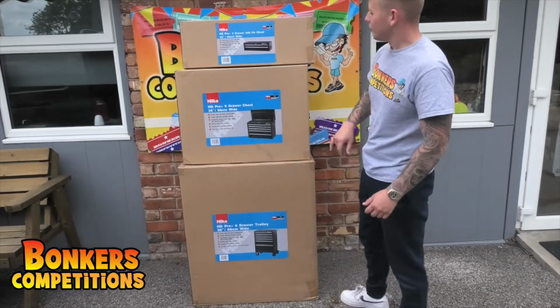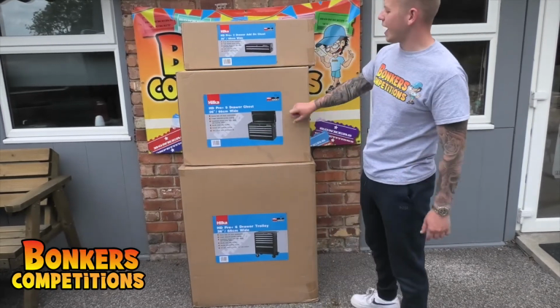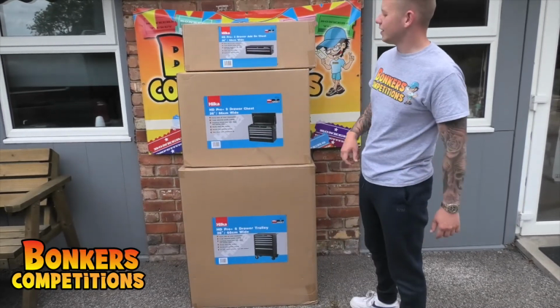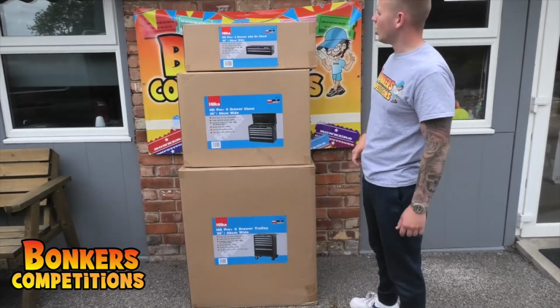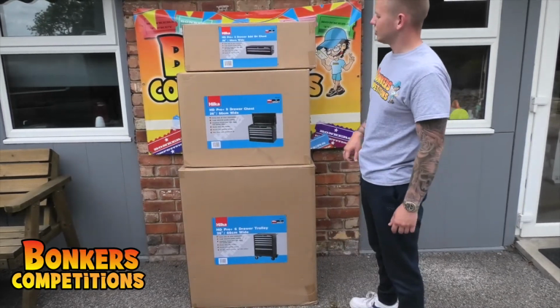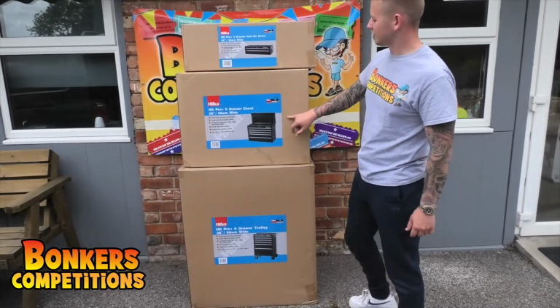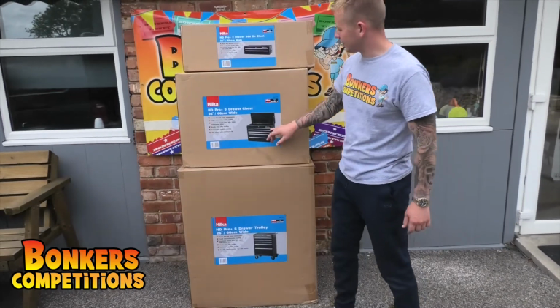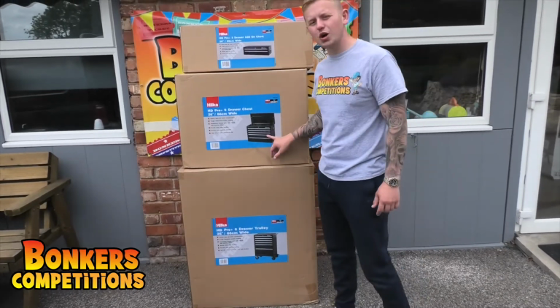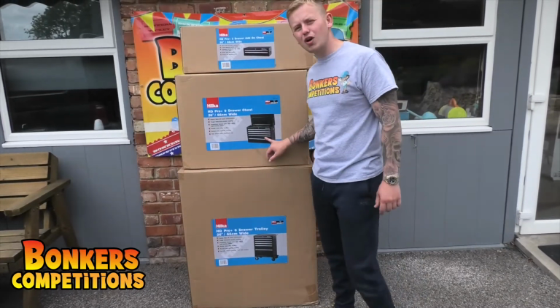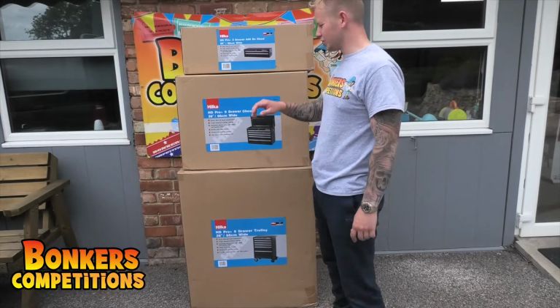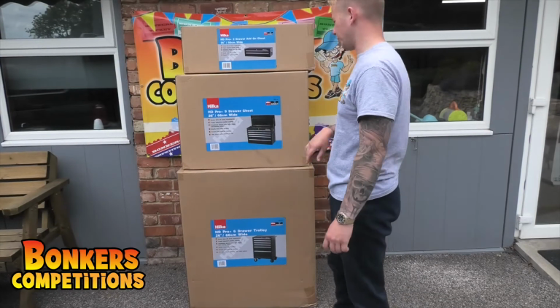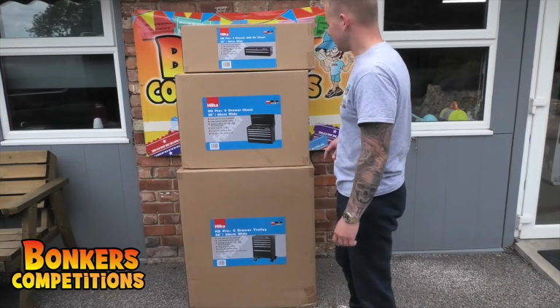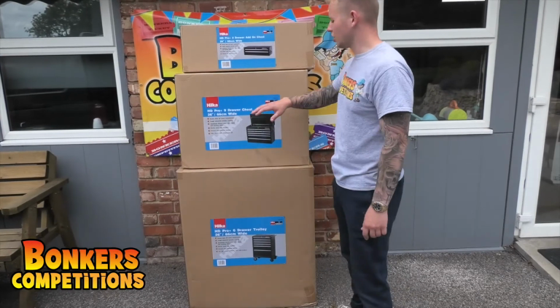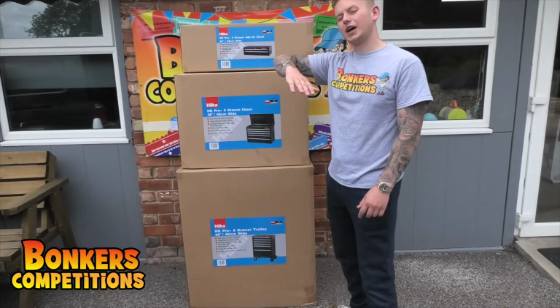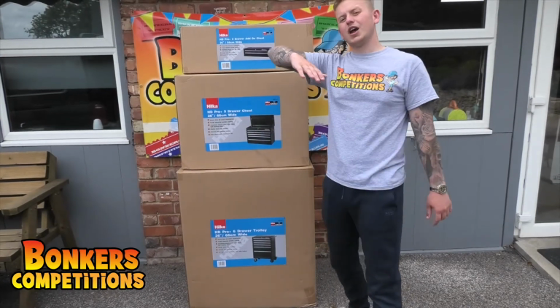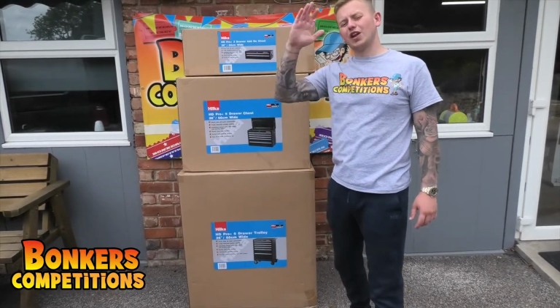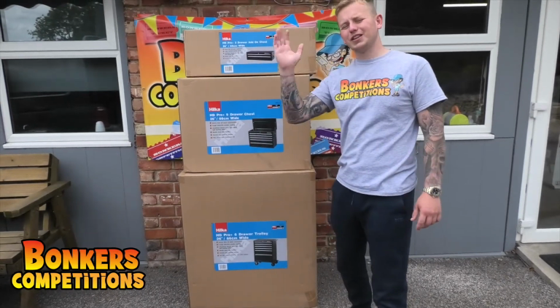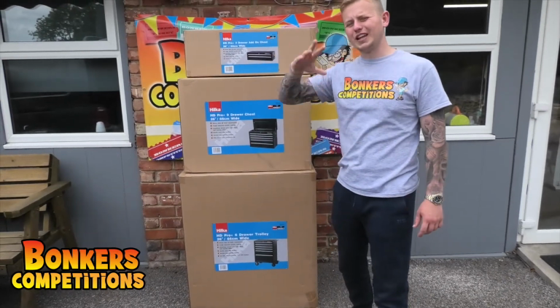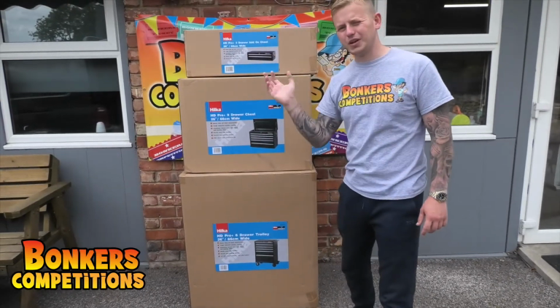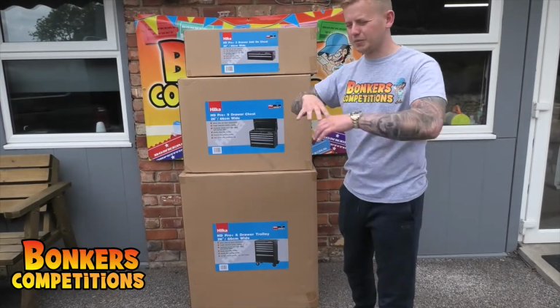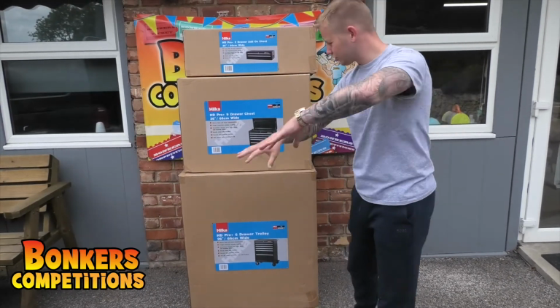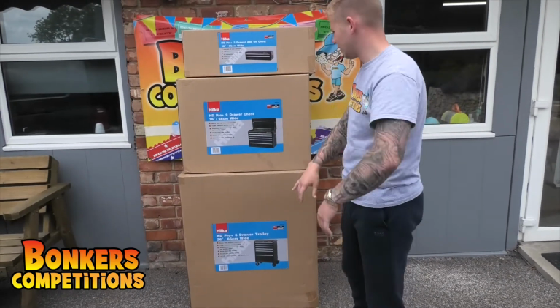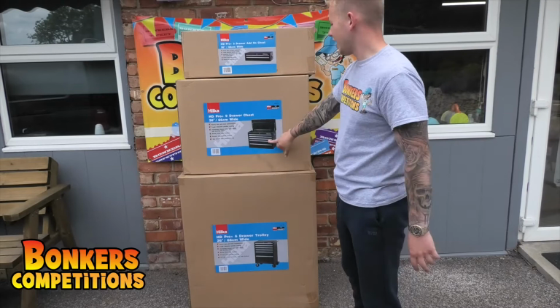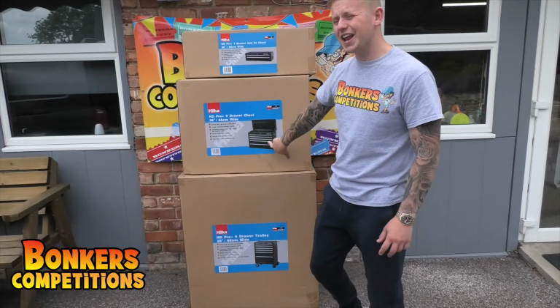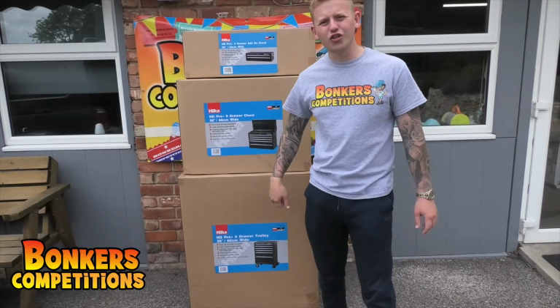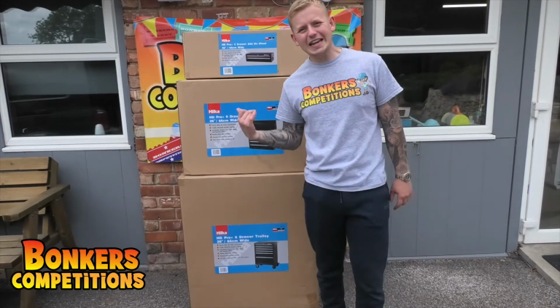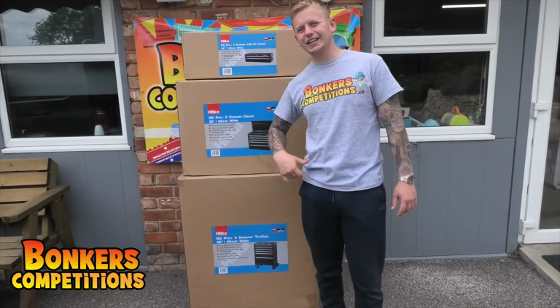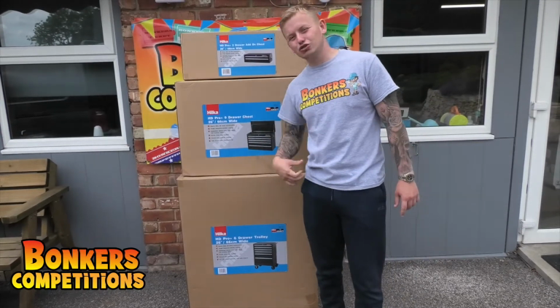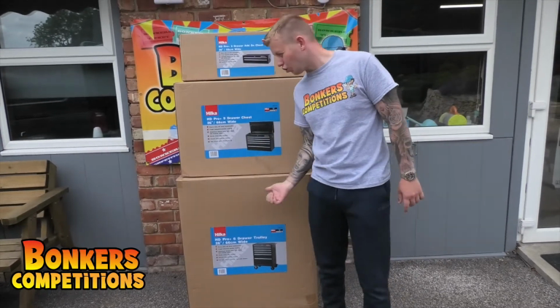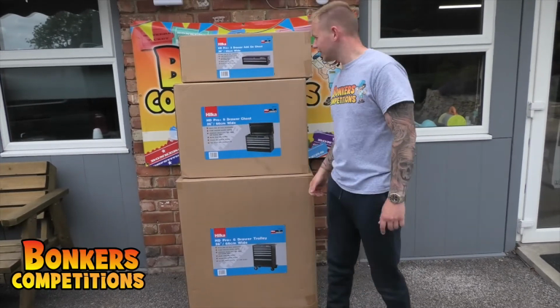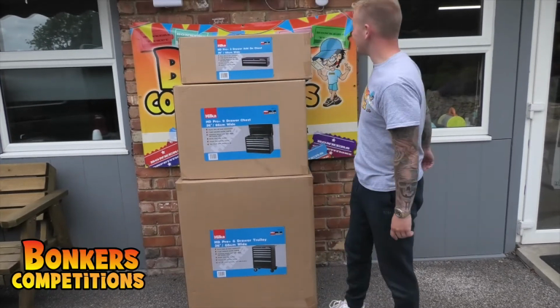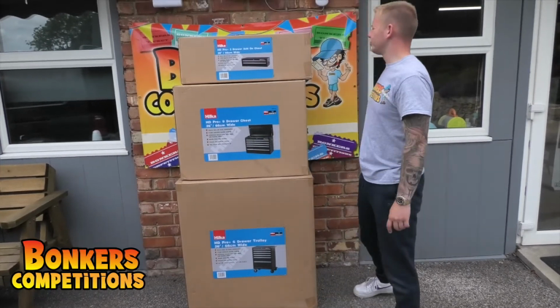We've then got this bit — this one goes right at the top. This has got like a flat lid that'll lift up and down, you can put stuff in there, and again another nine drawers.